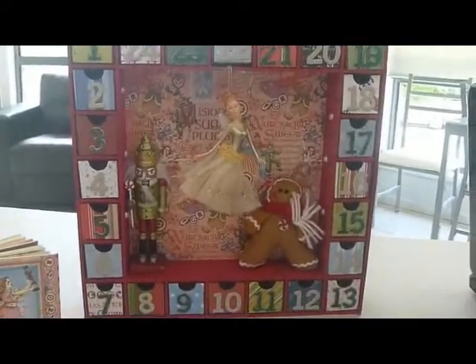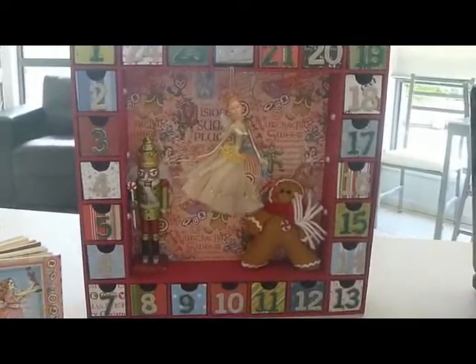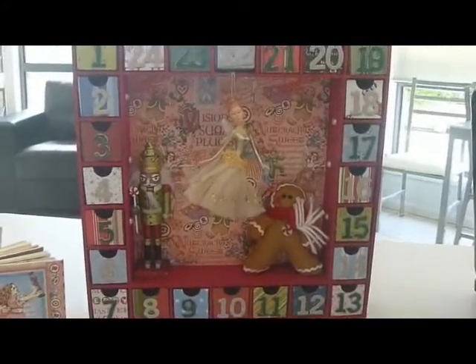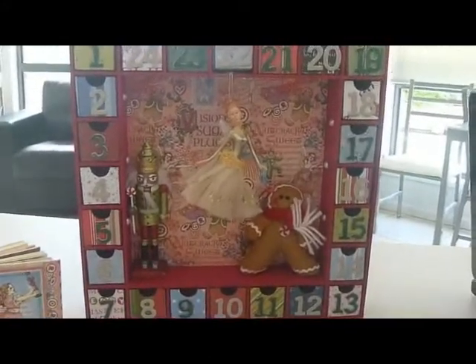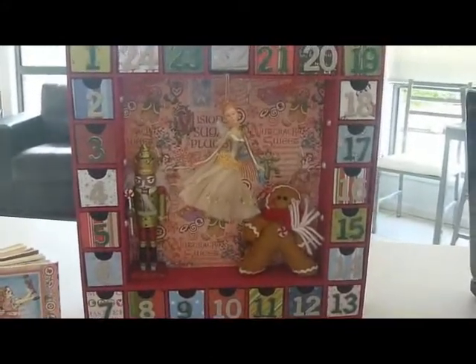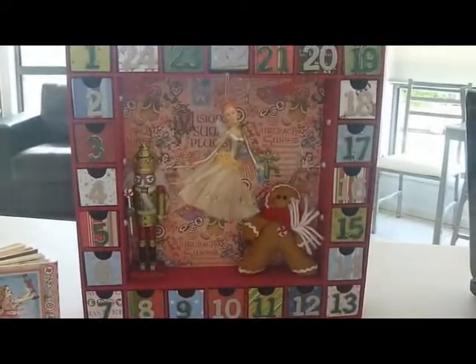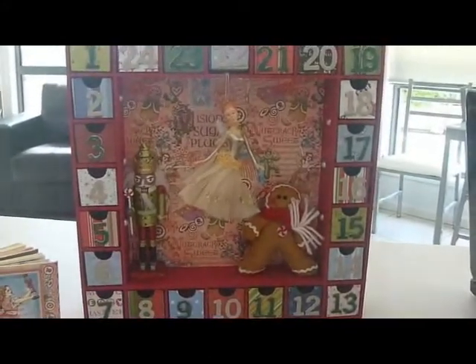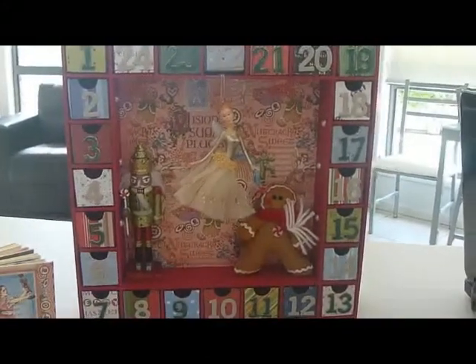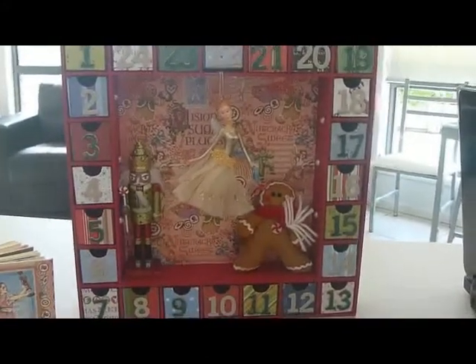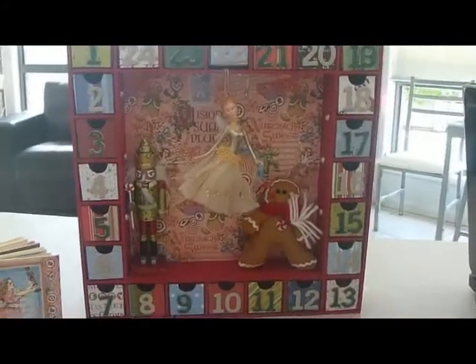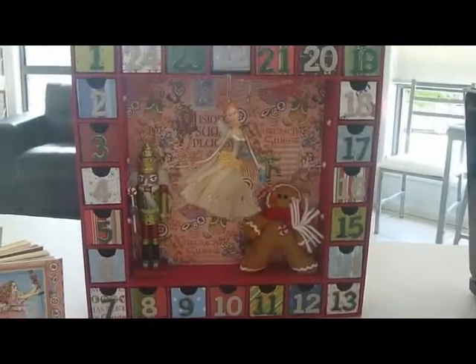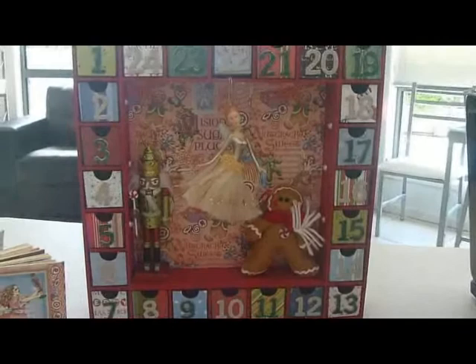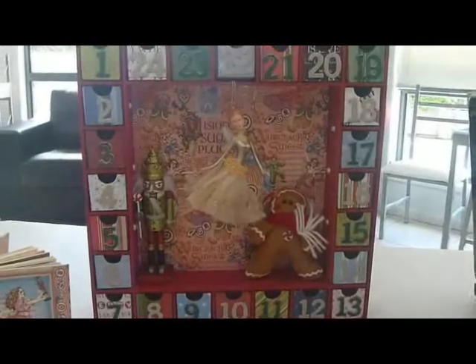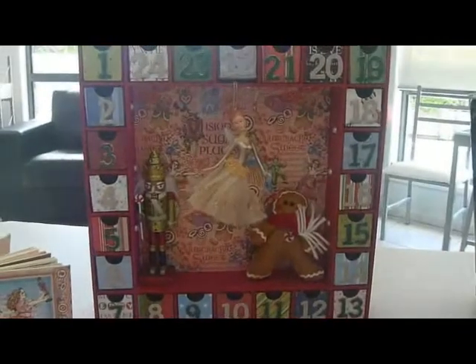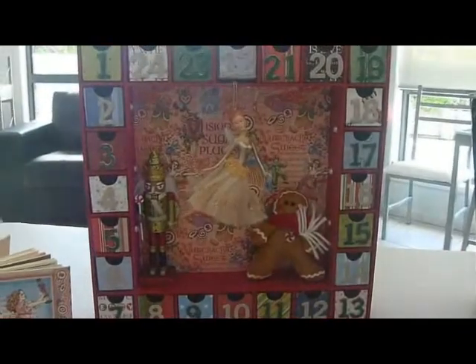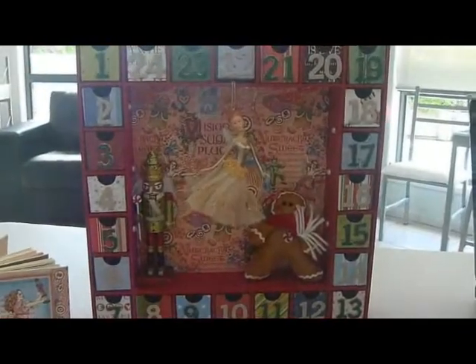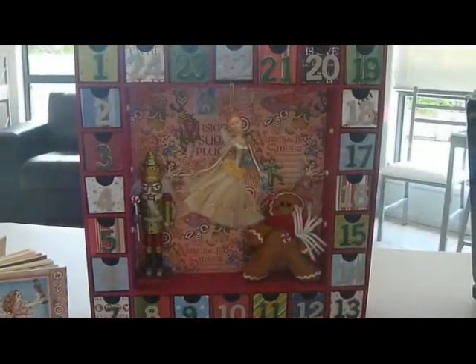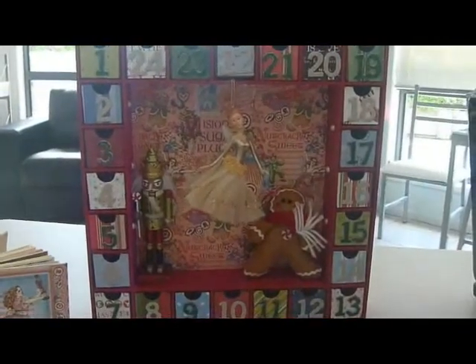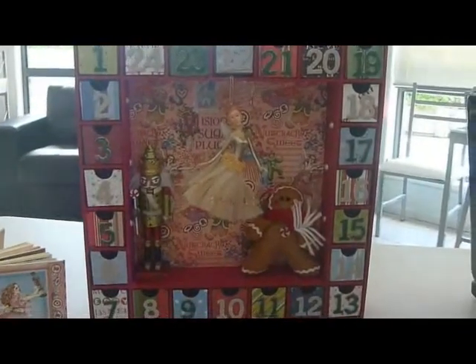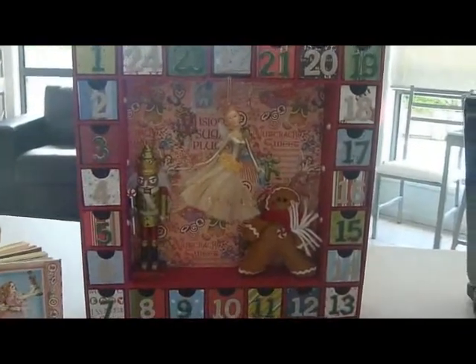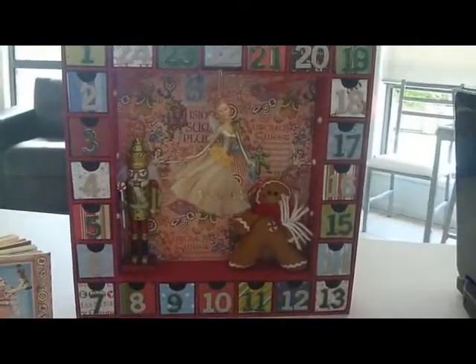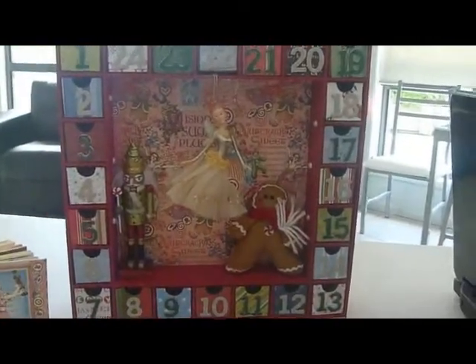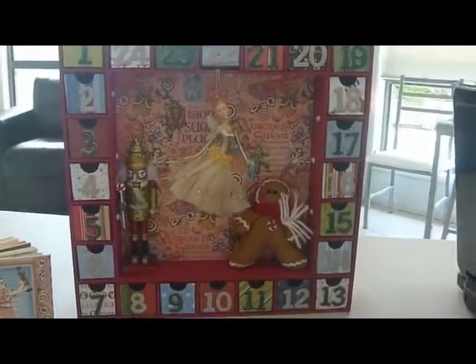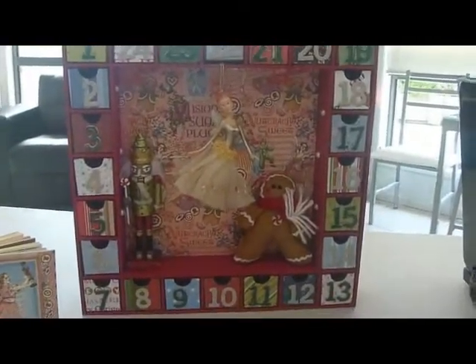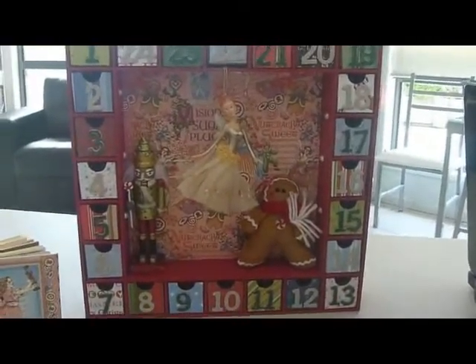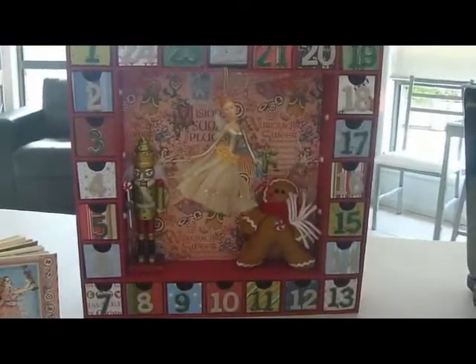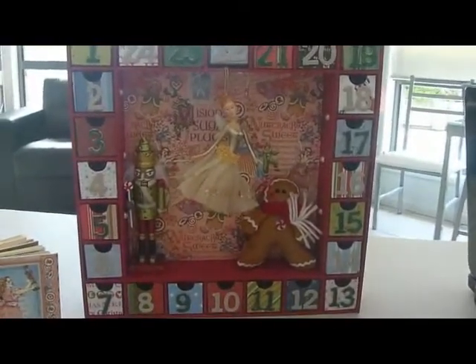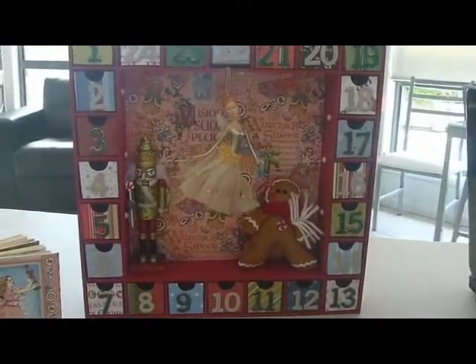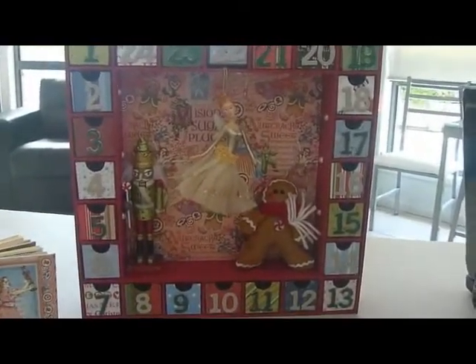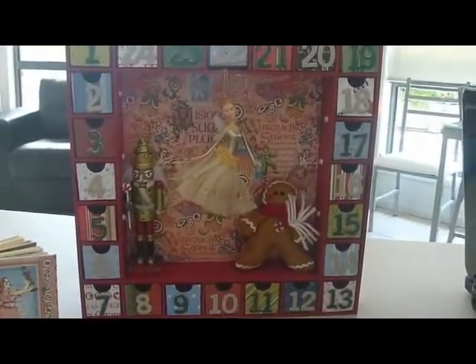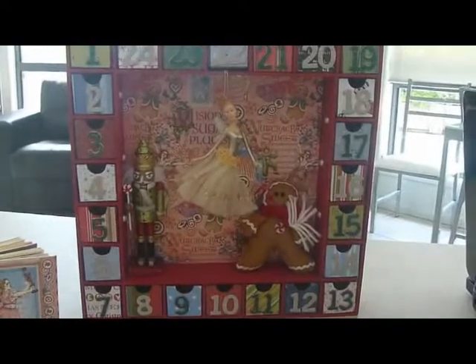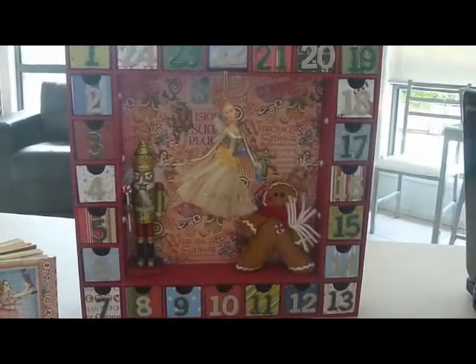The box is a Kaiser Craft box that you just make up and then decorate. I've used the Nutcracker Suite papers from Graphic 45.